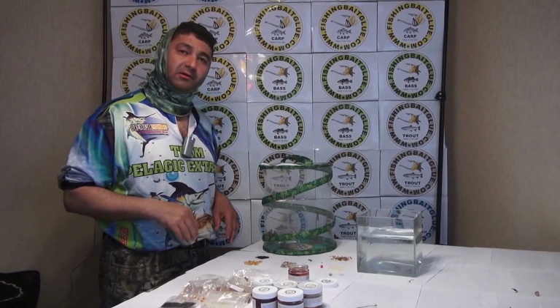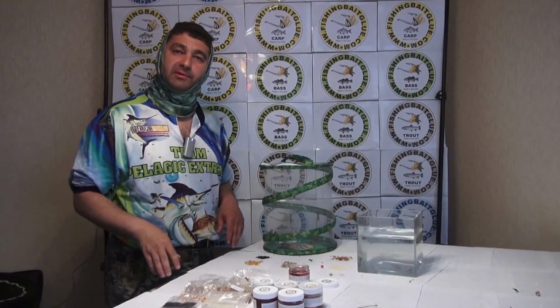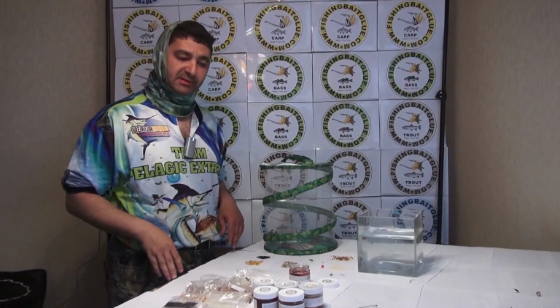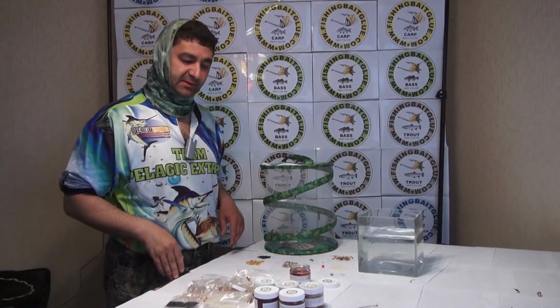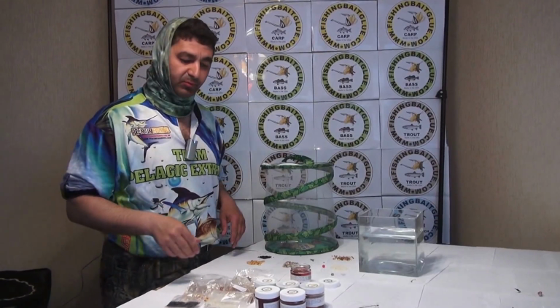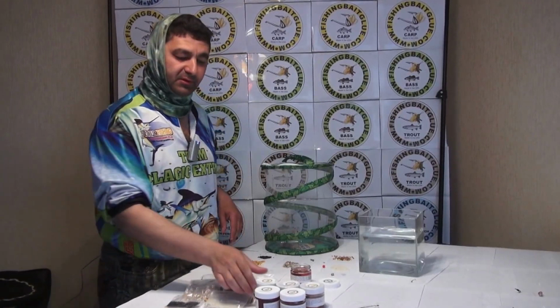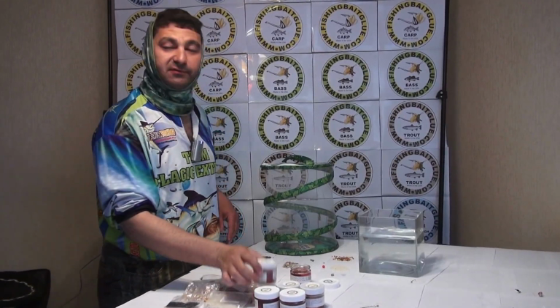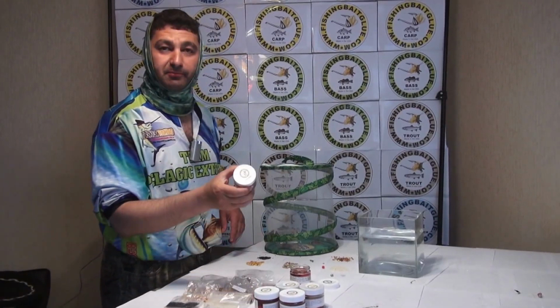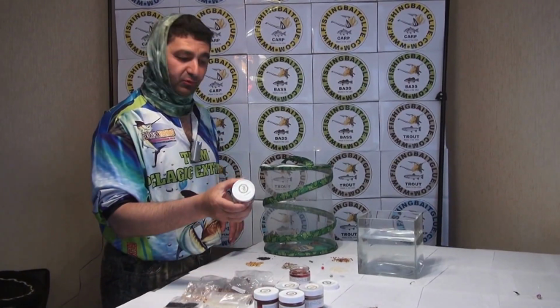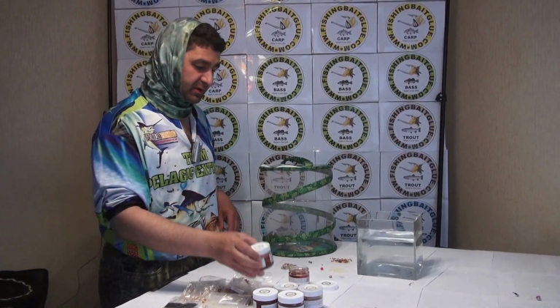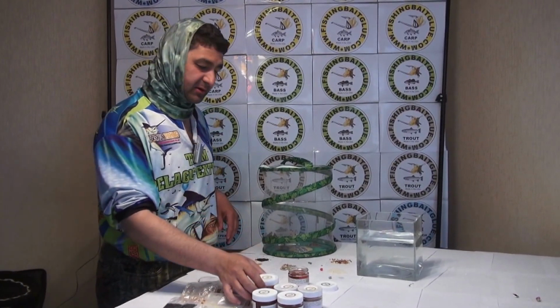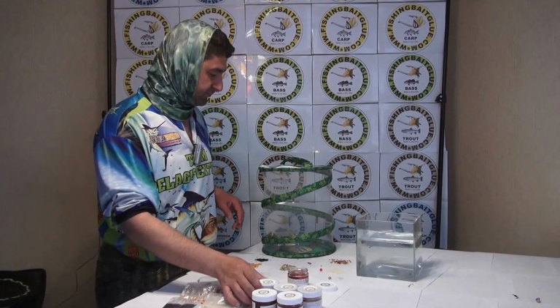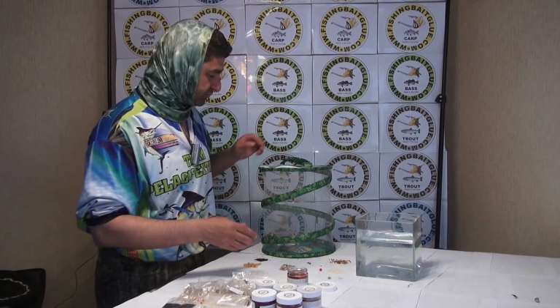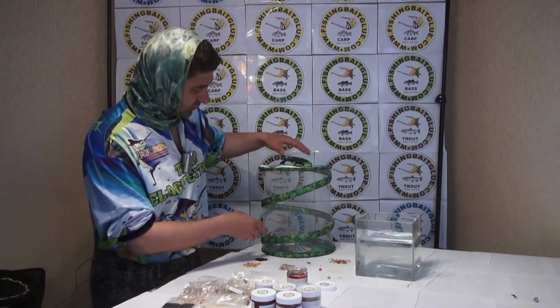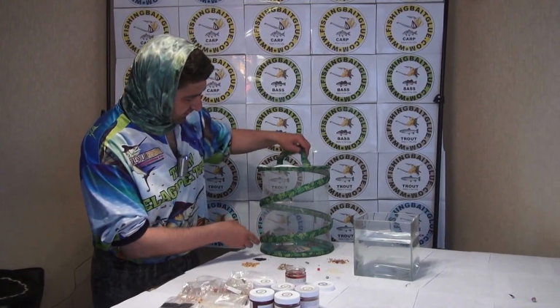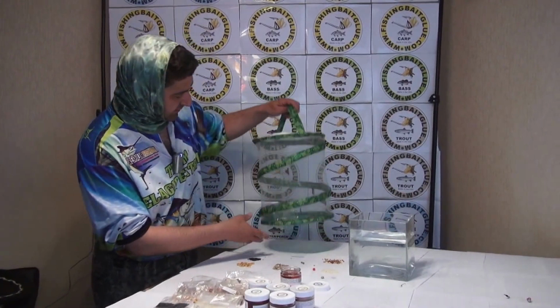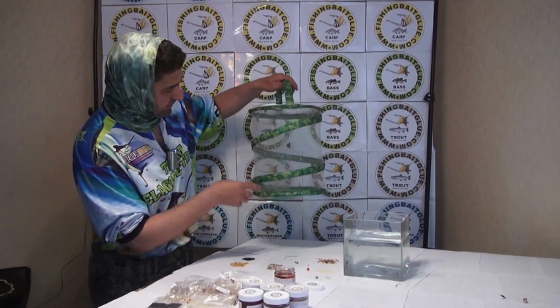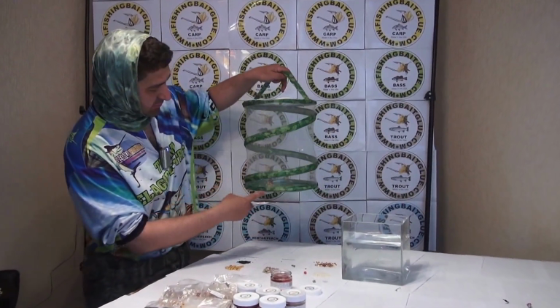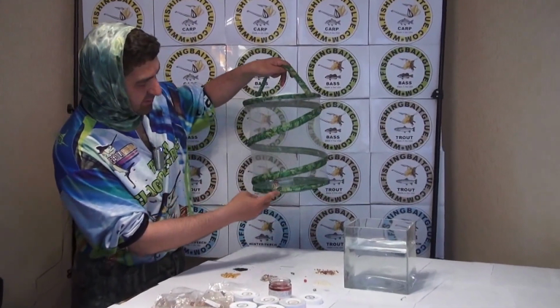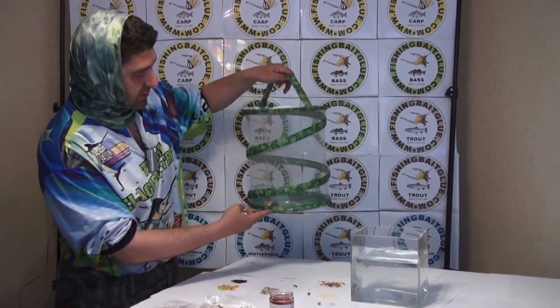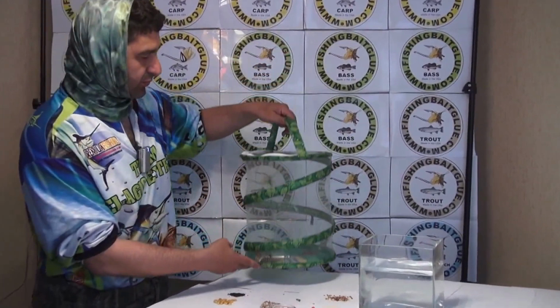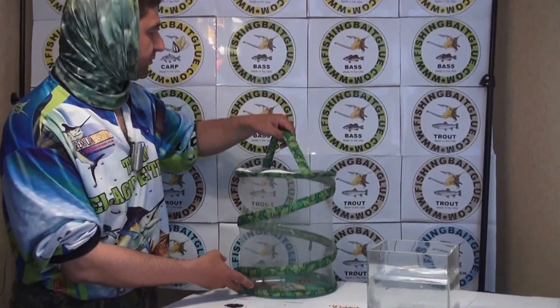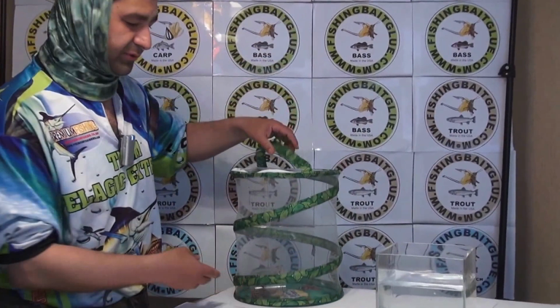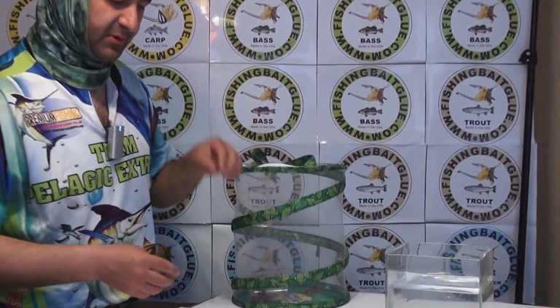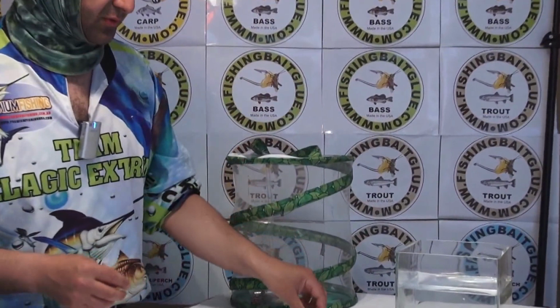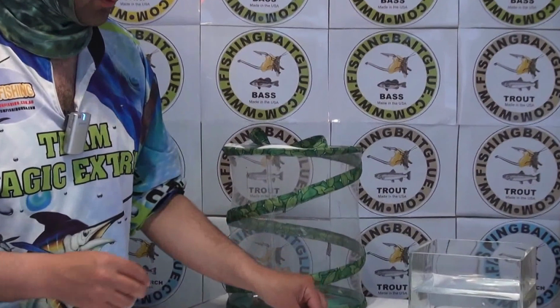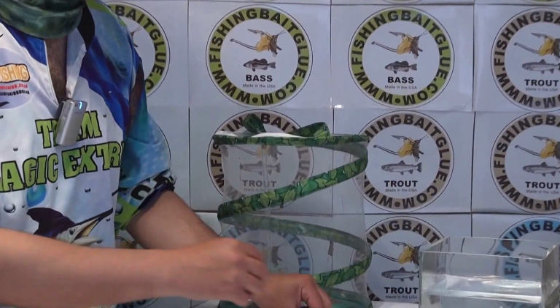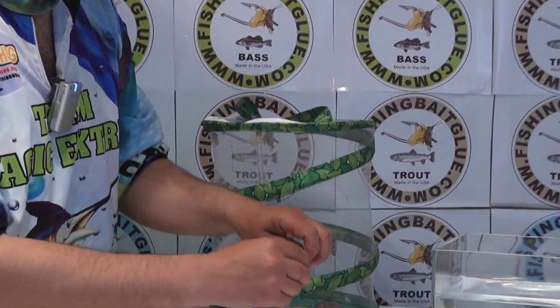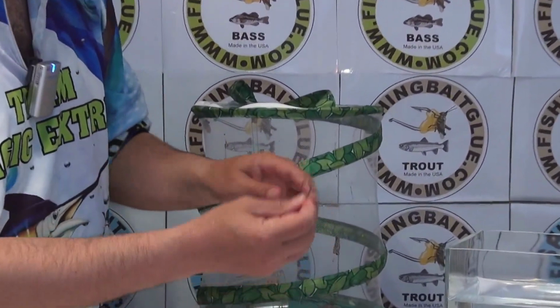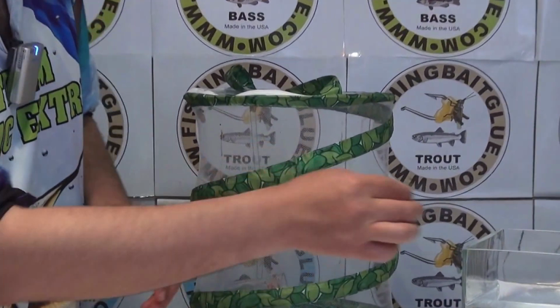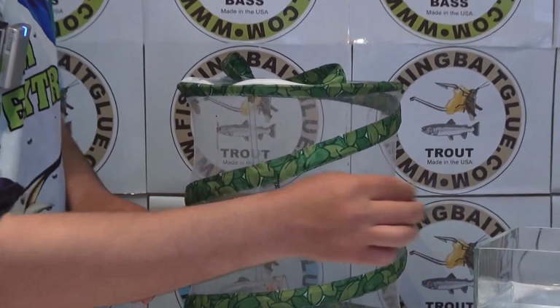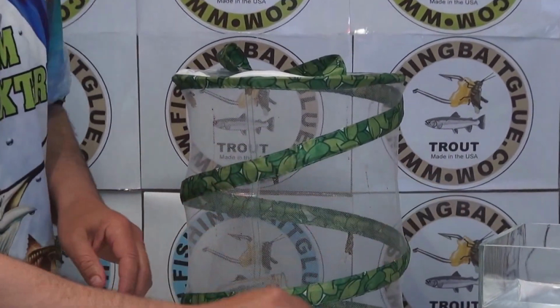Hello, my name is Alexander Gorman and this is fishing bait glue. Let me show you — those are live butterflies, as you can see. We will put them on, glue them to the hook, and you will see how they move in the water.